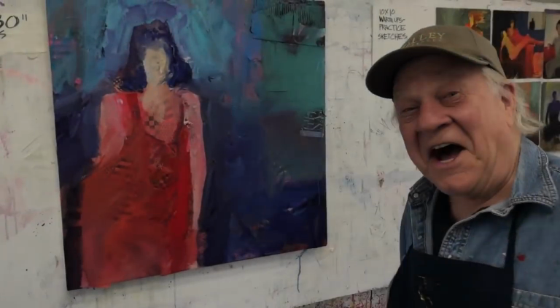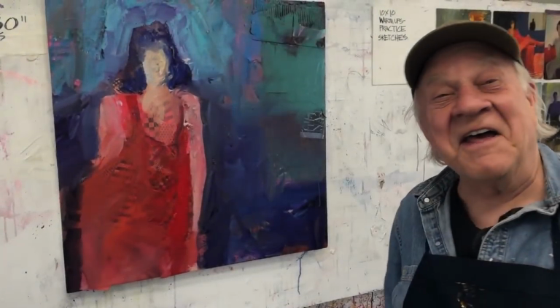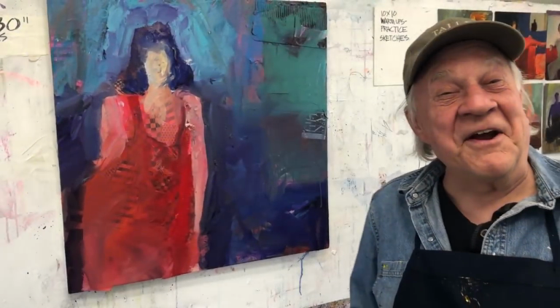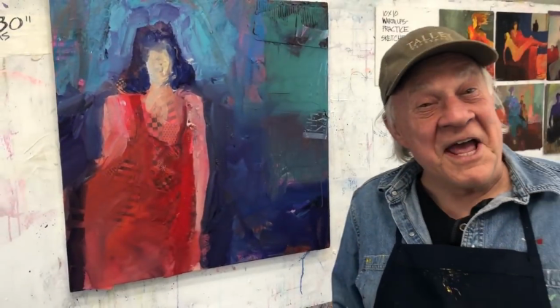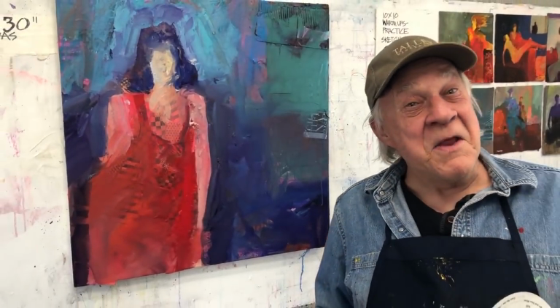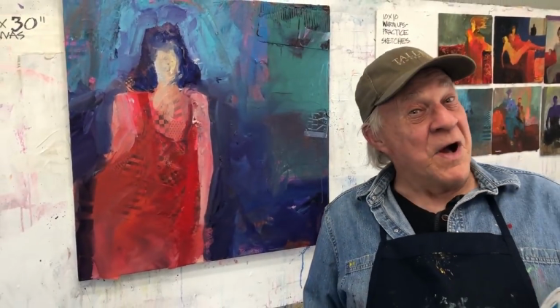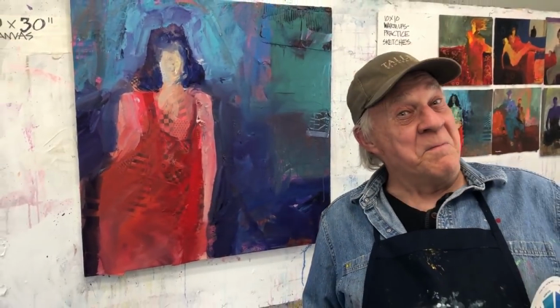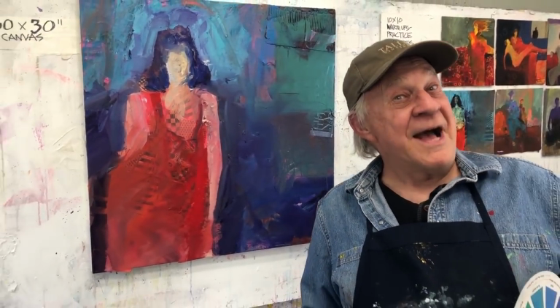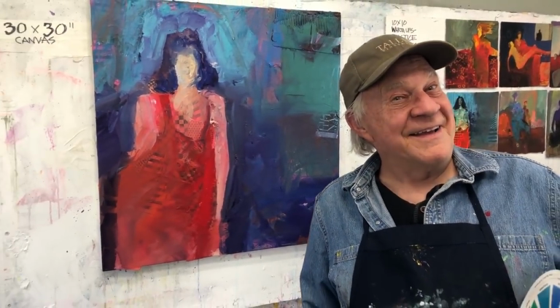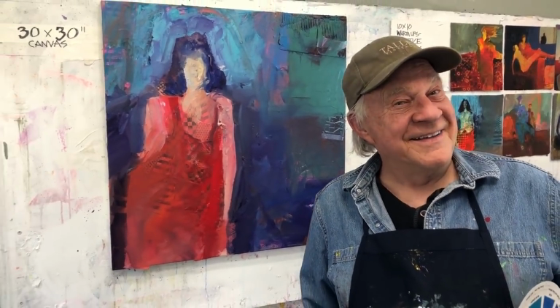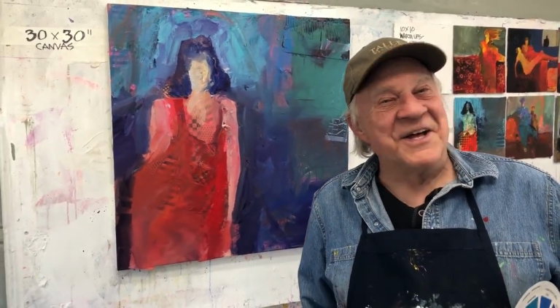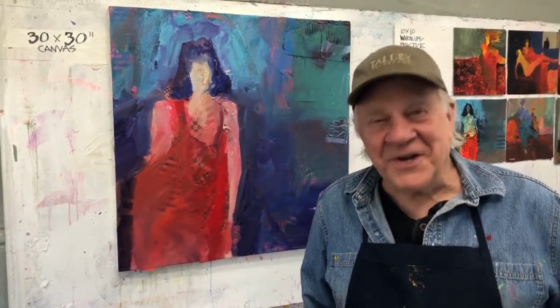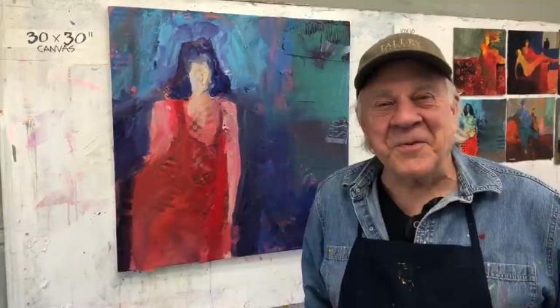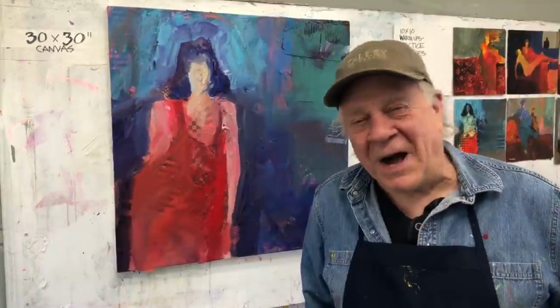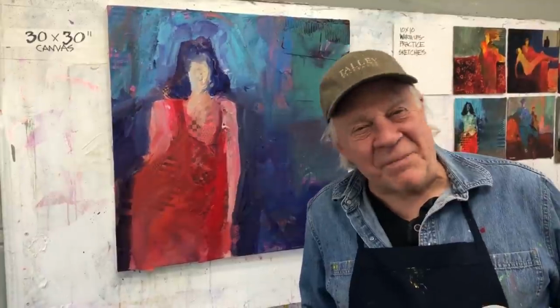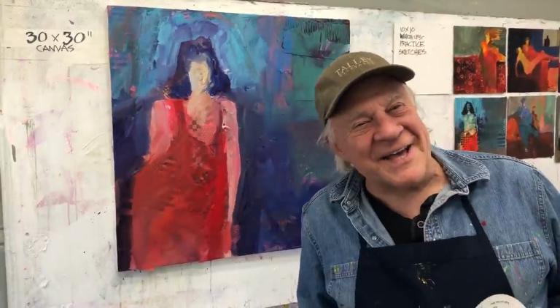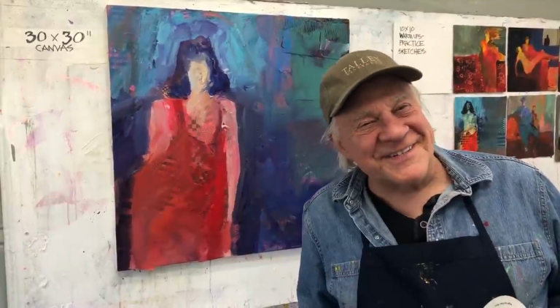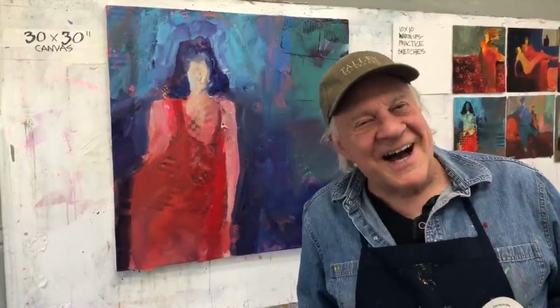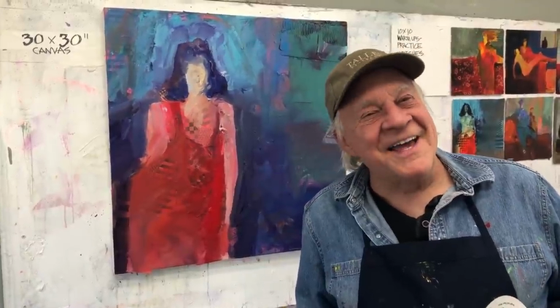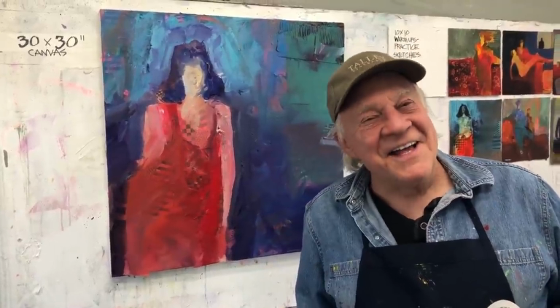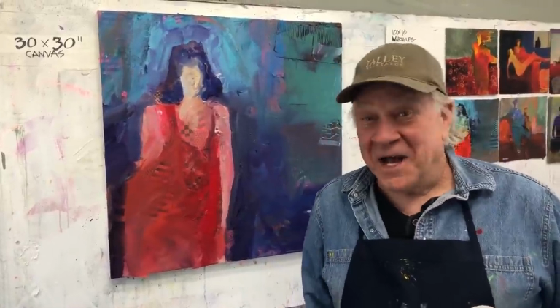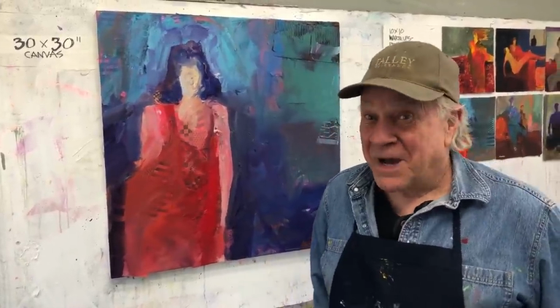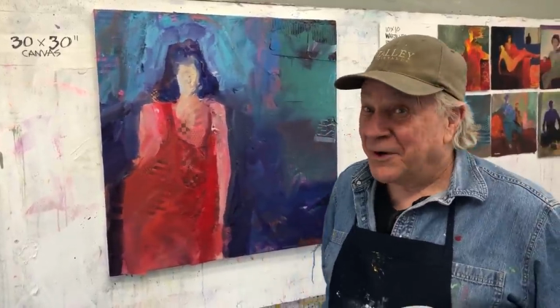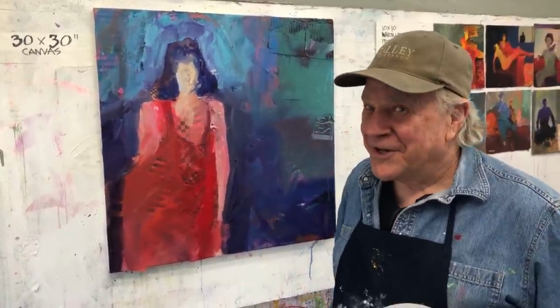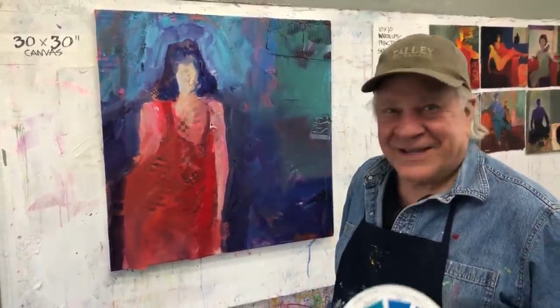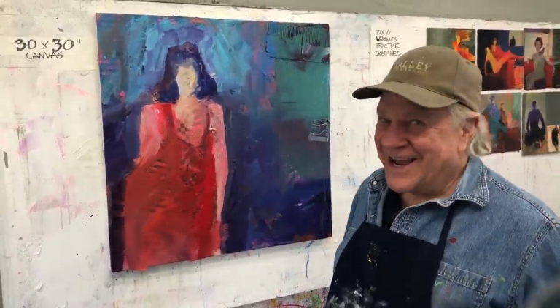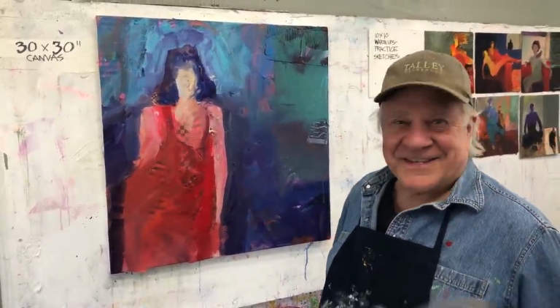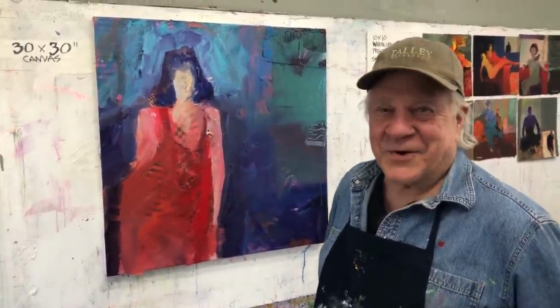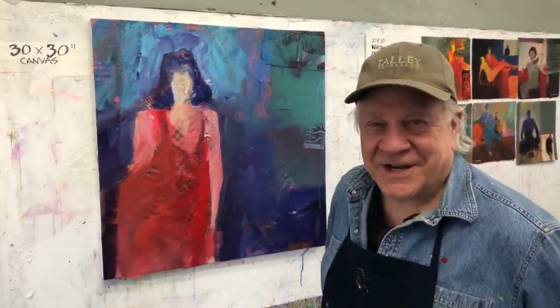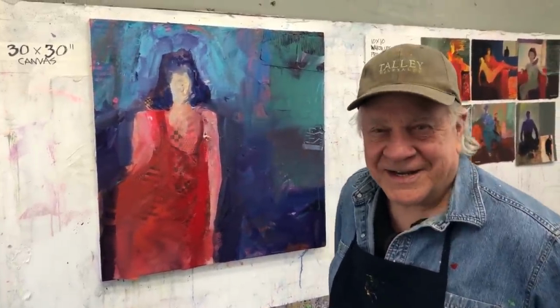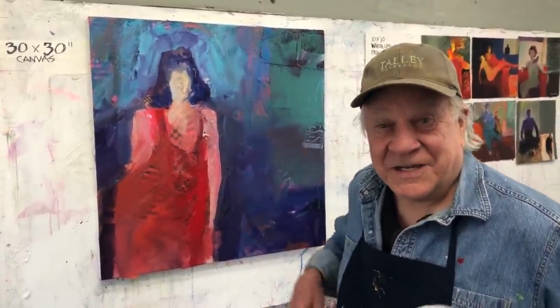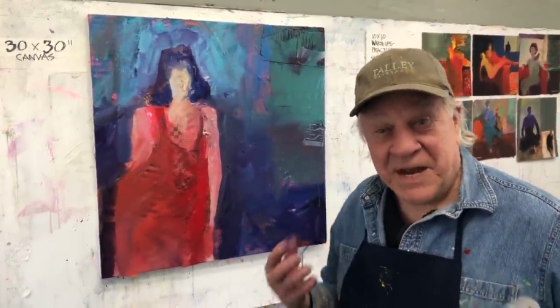Hi there, and welcome back to another Bob Blast. Hi, I'm Bob Burridge. This is so exciting to get to paint.